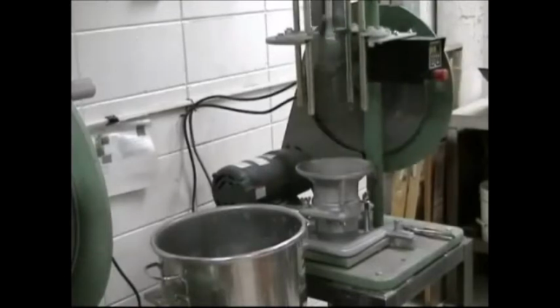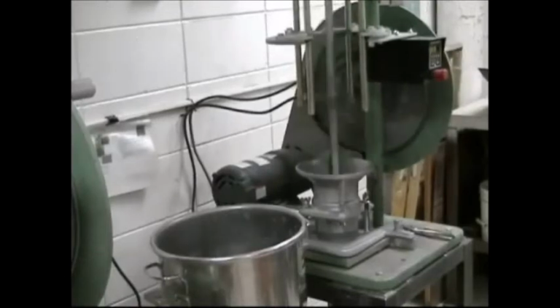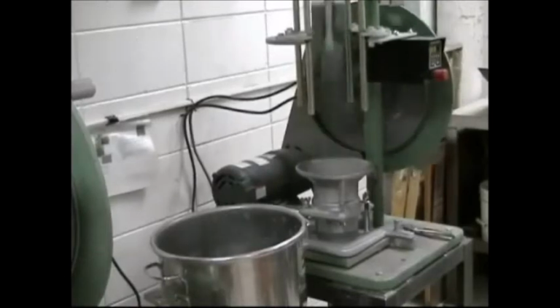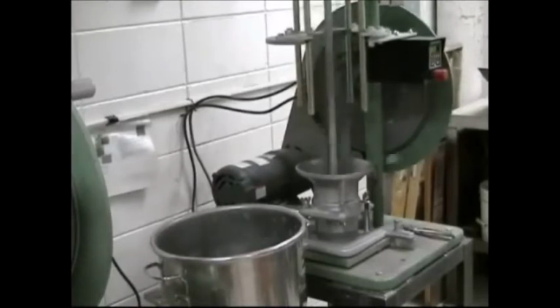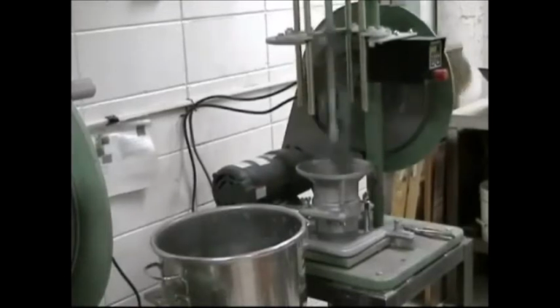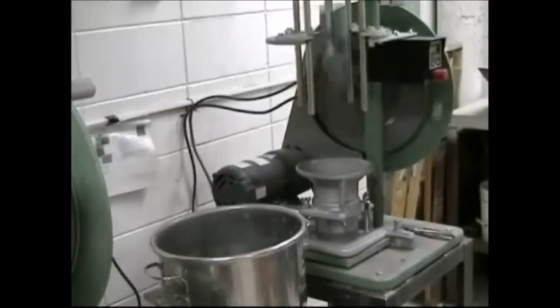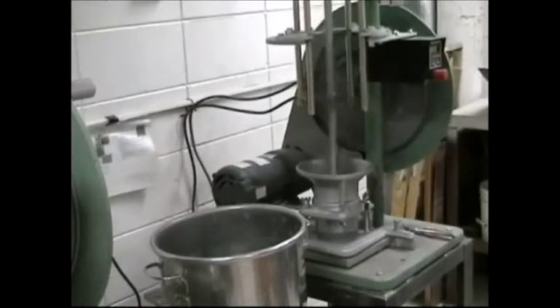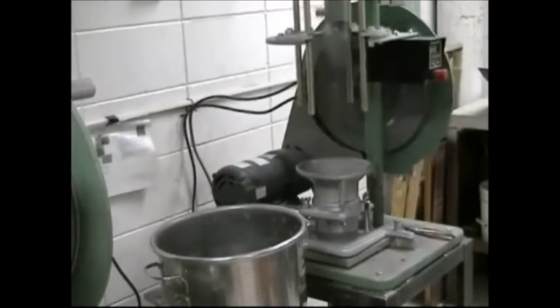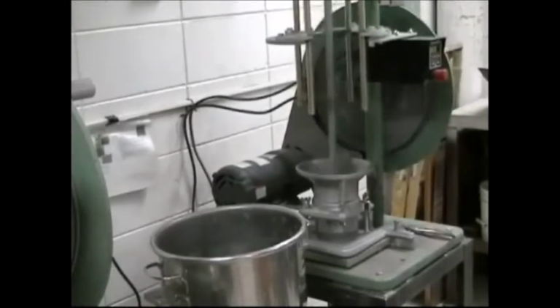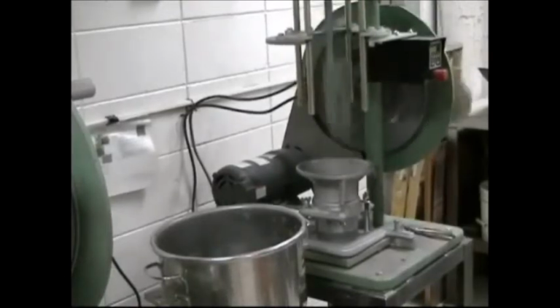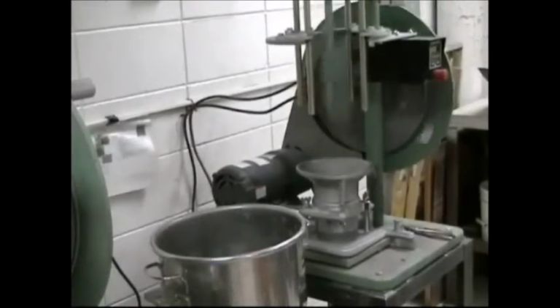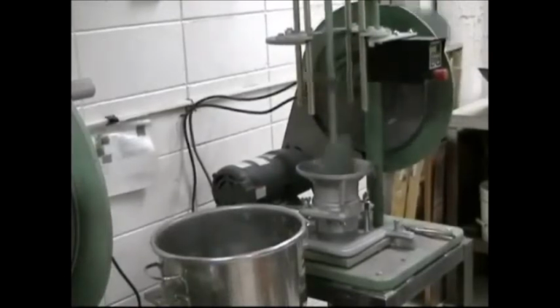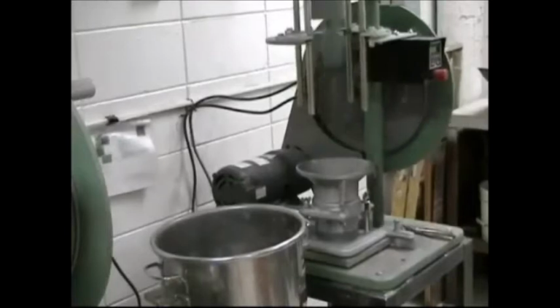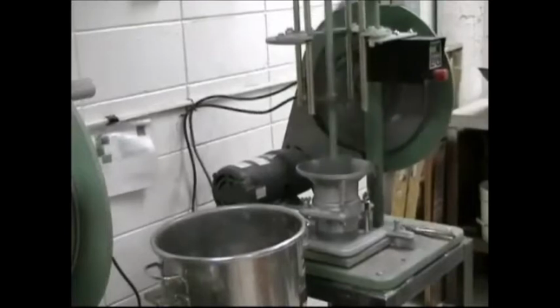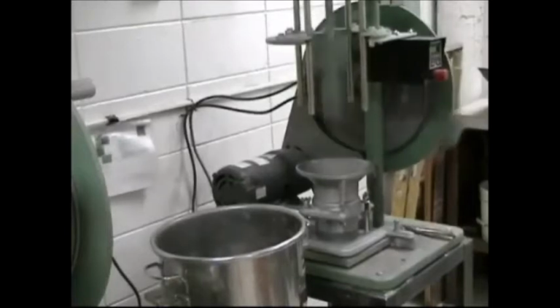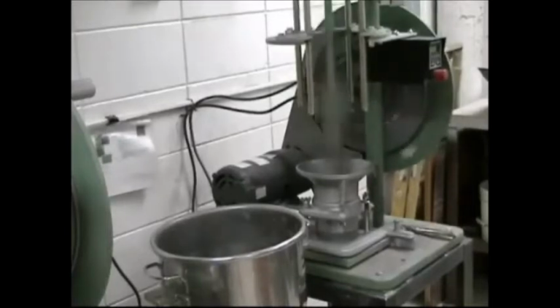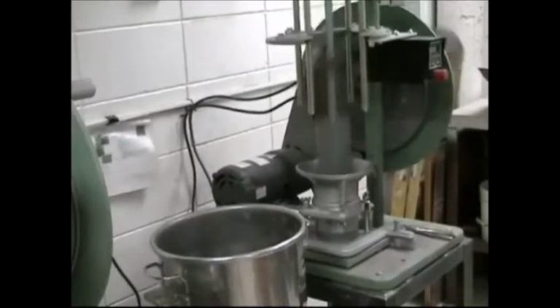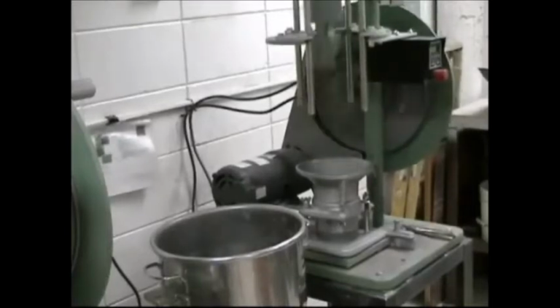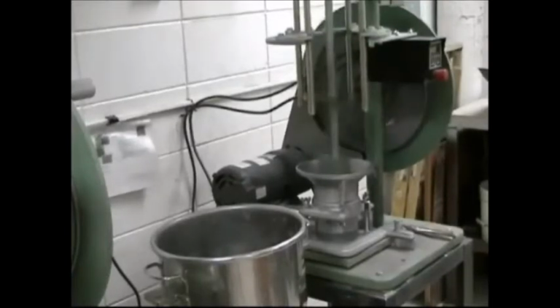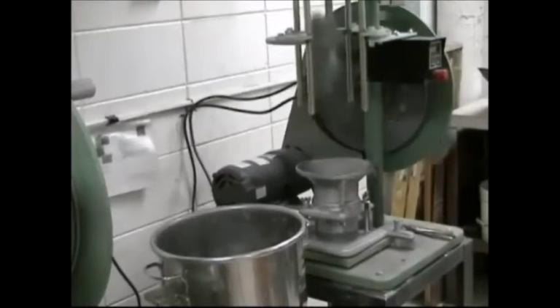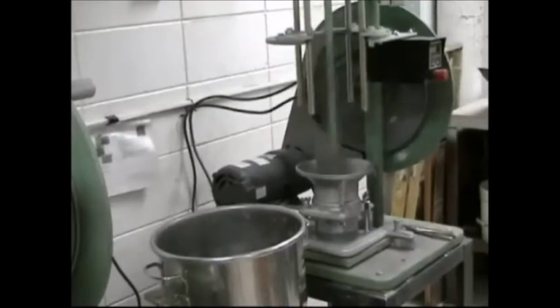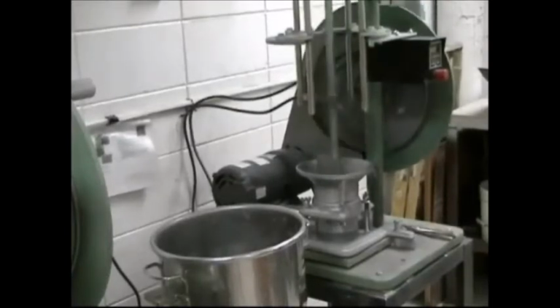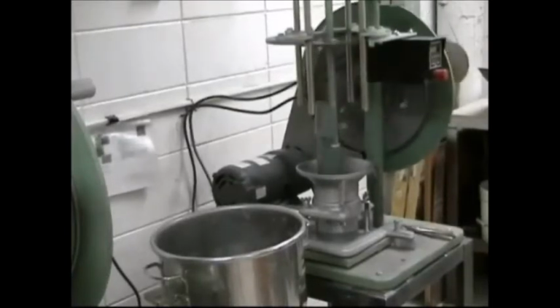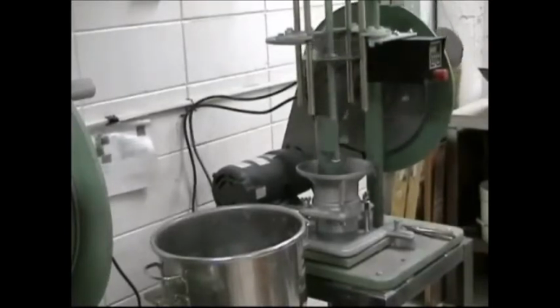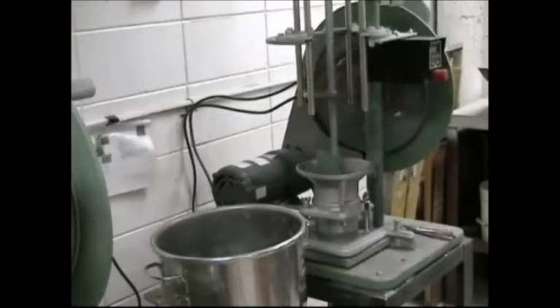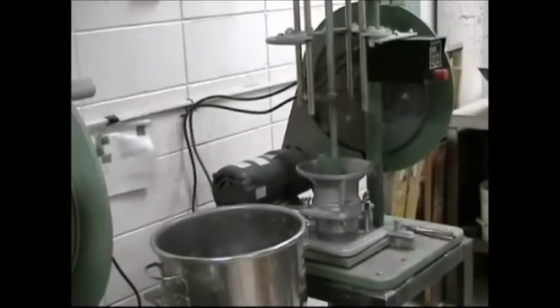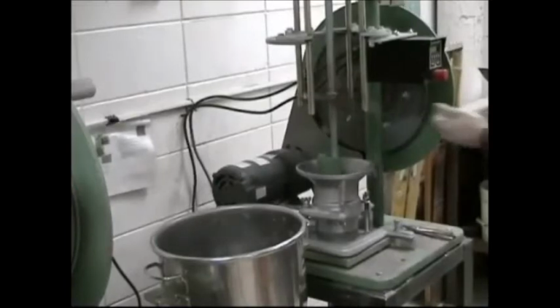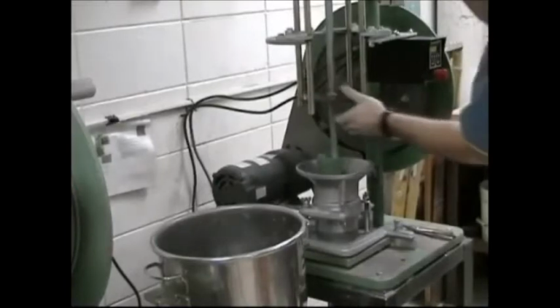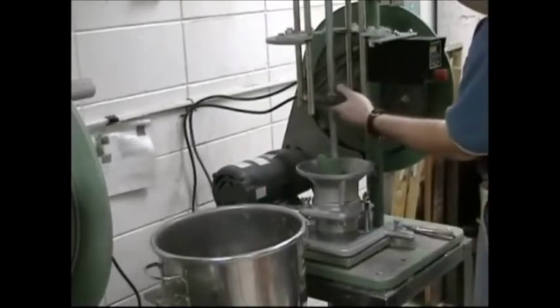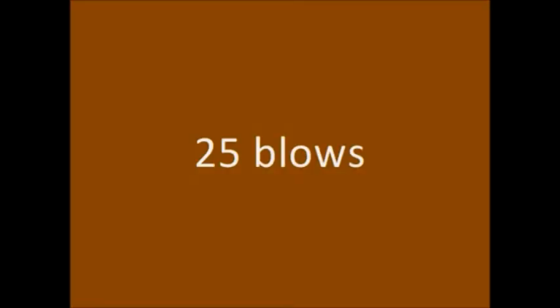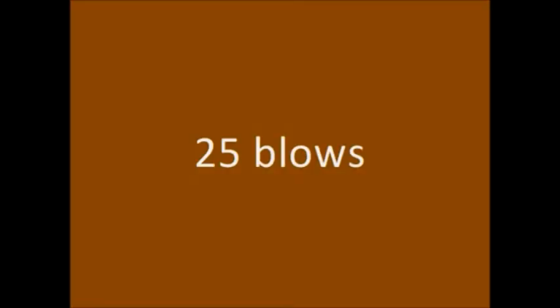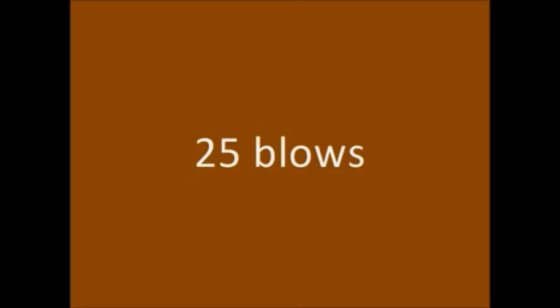However, the mechanical rammer simplifies the process and generally provides a more uniform product at a much faster pace. The mechanical rammer is preset for the correct drop and the number of blows needed for each layer.